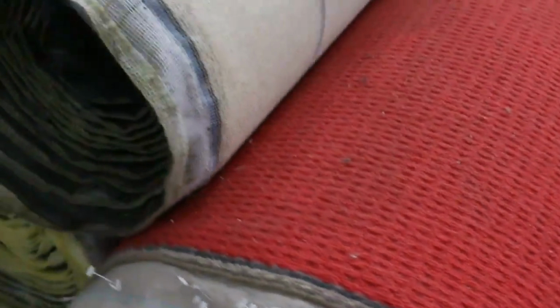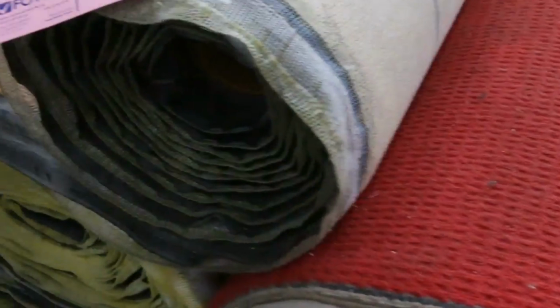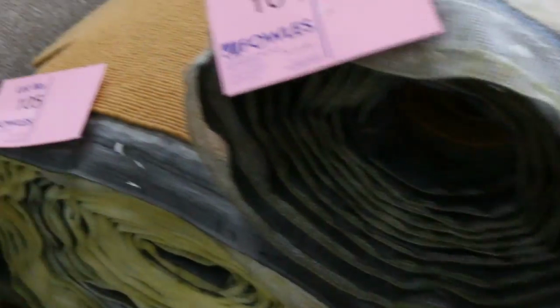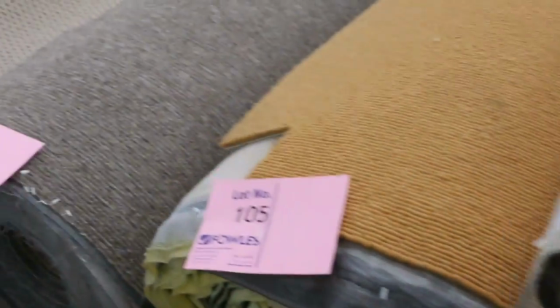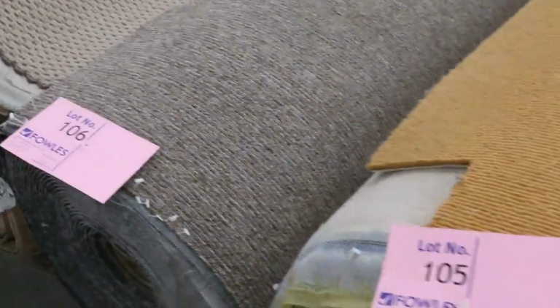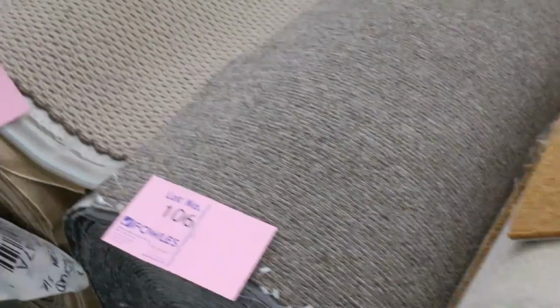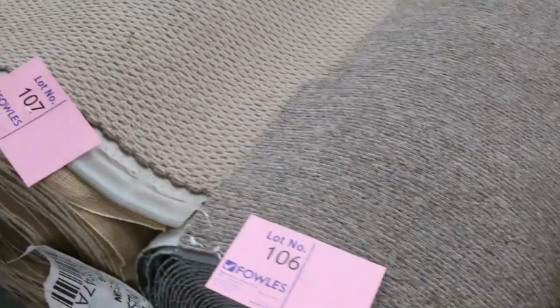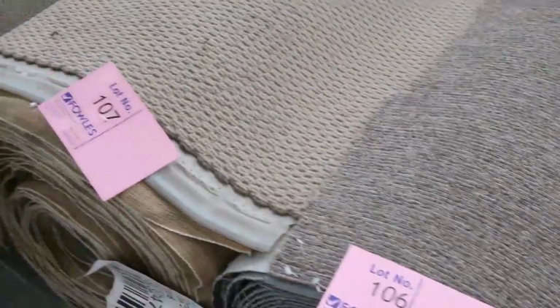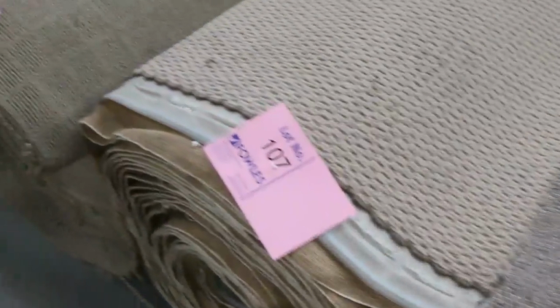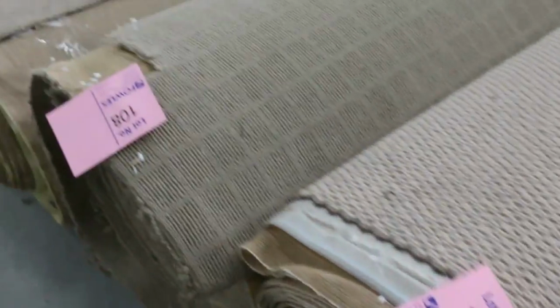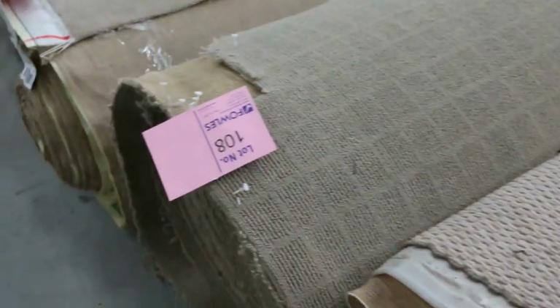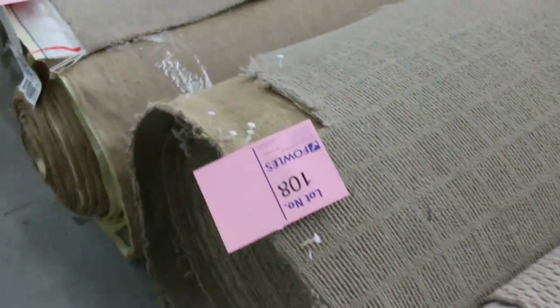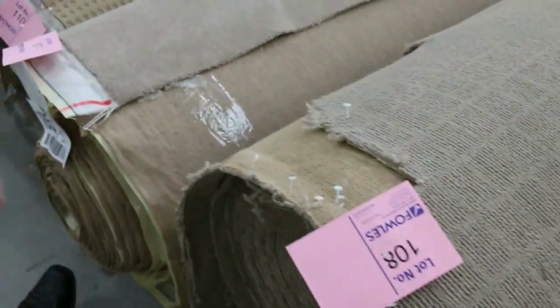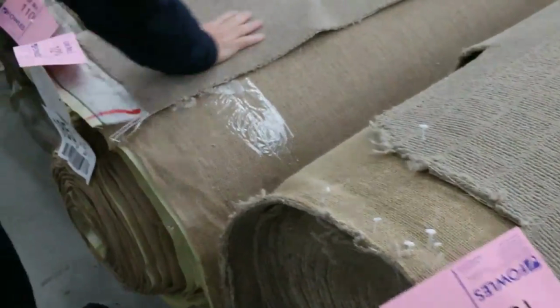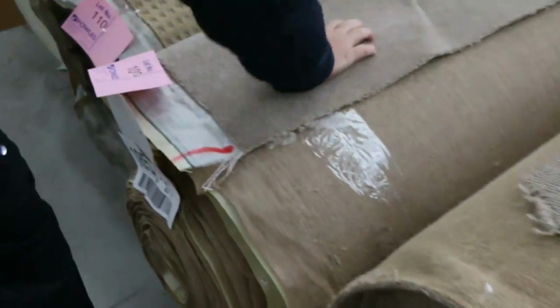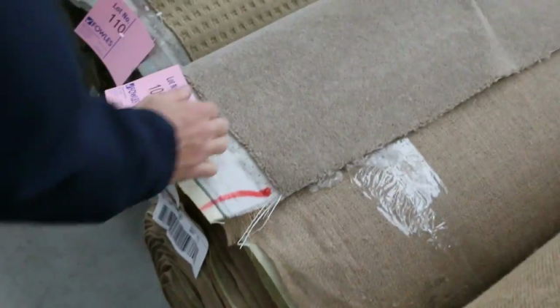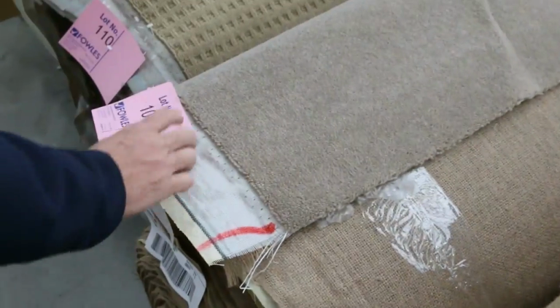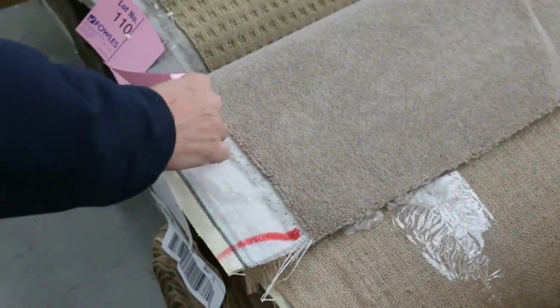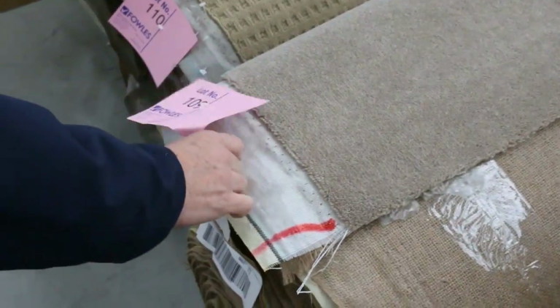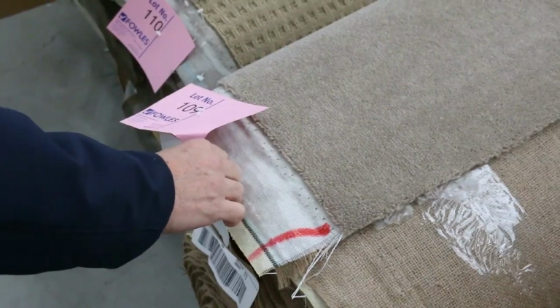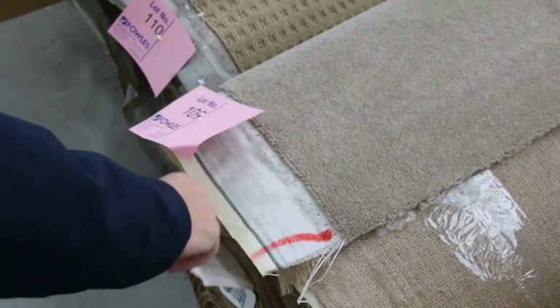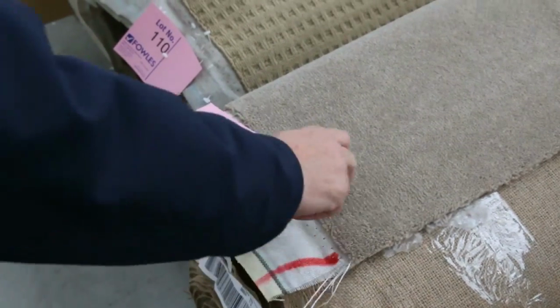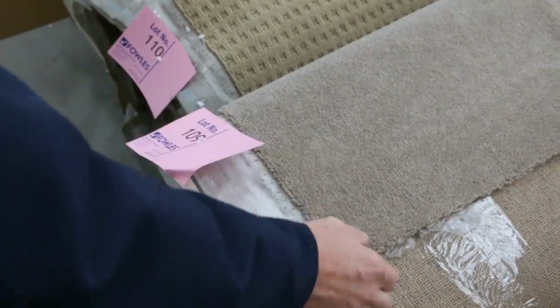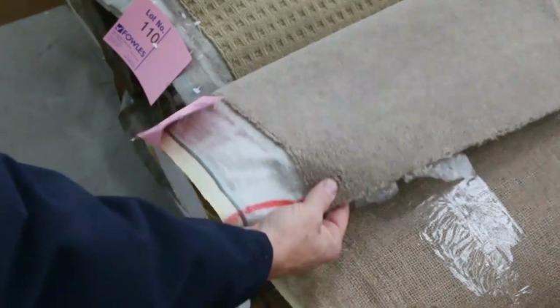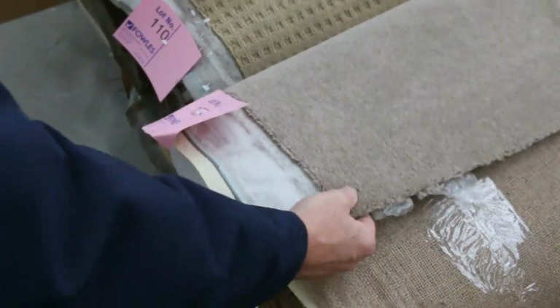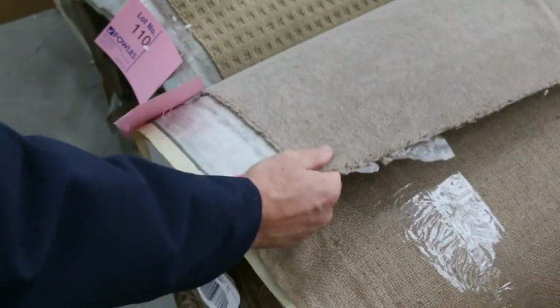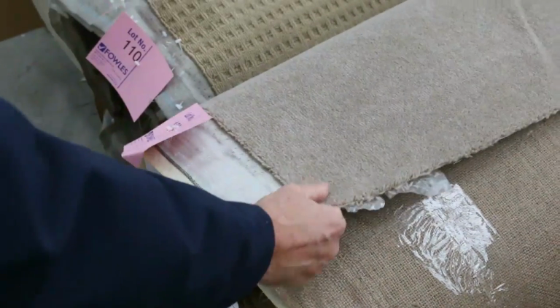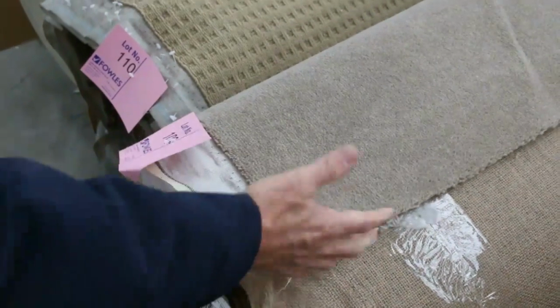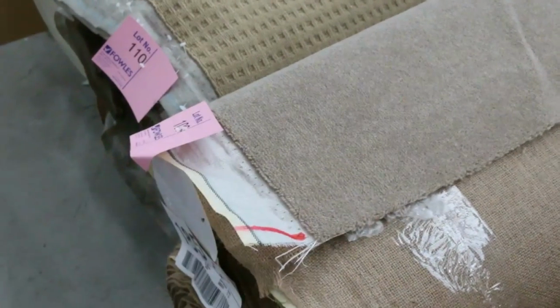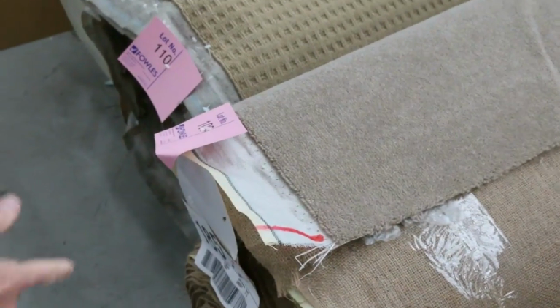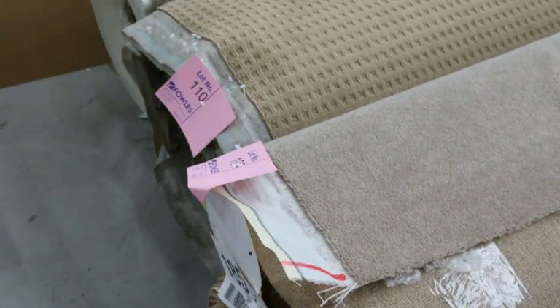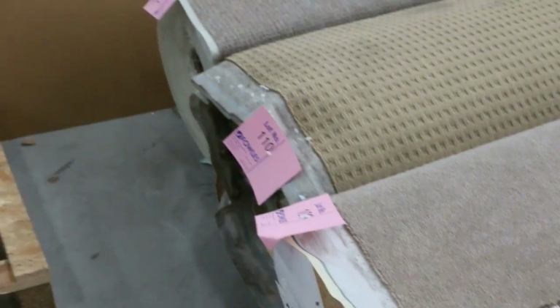Plenty of those to get through. Most of these rolls are anywhere from around 30 to 40 meters. There's a nice wool plush pile there also — lot number 109, that's 22.6 meters, good neutral color, it'll probably sell for around $30 to $35.